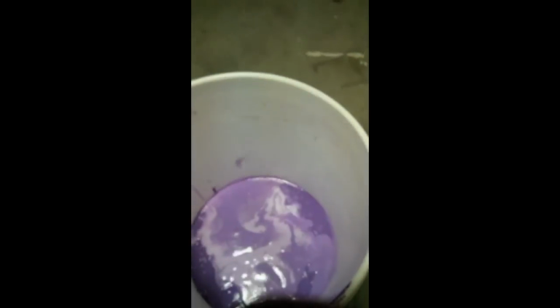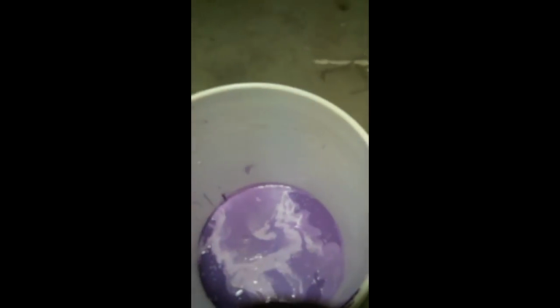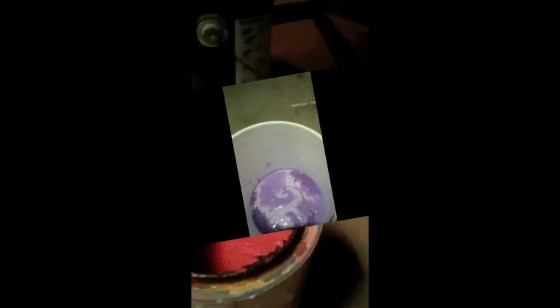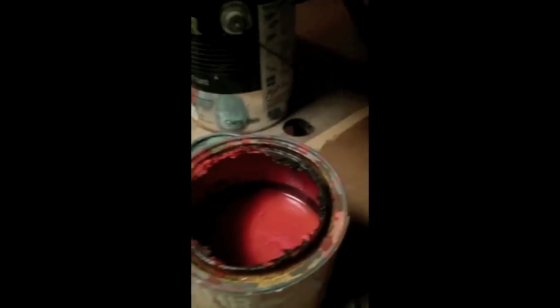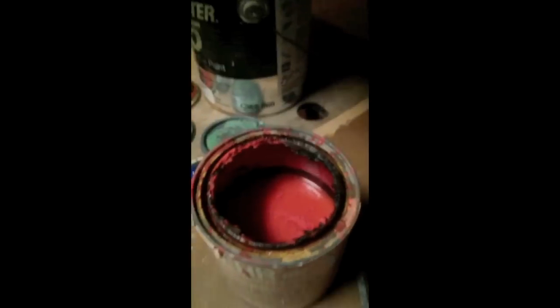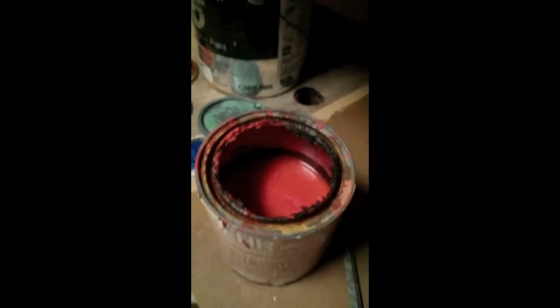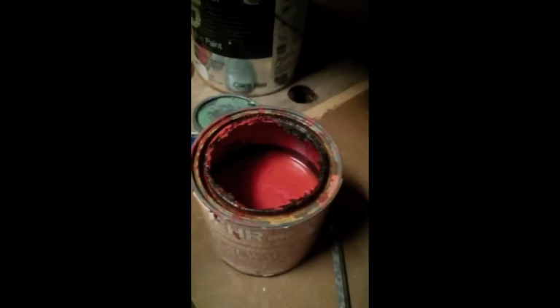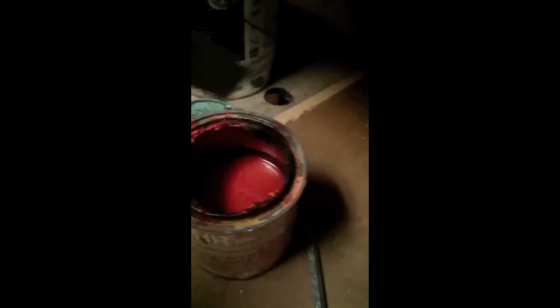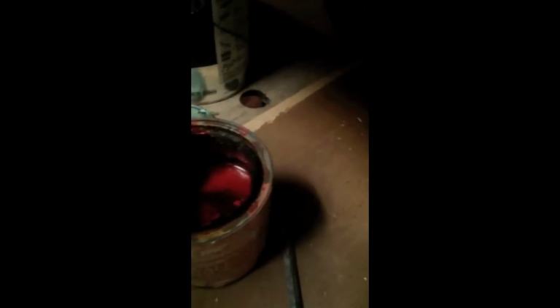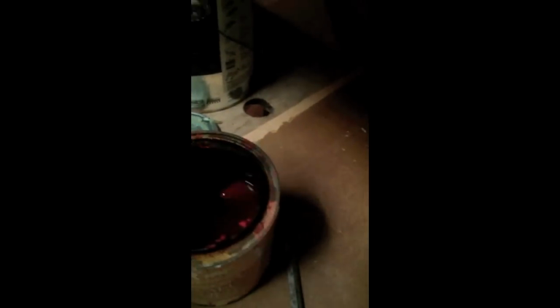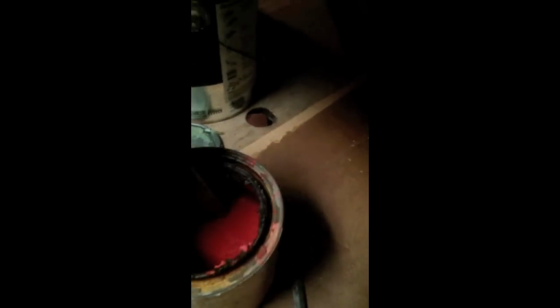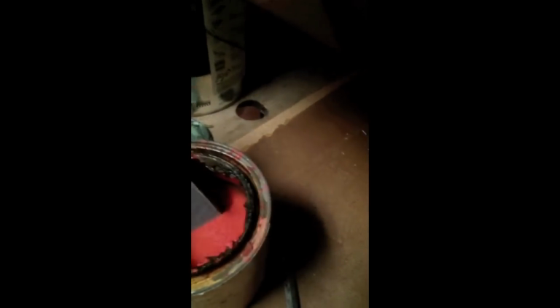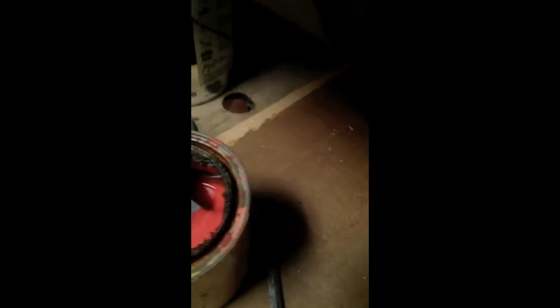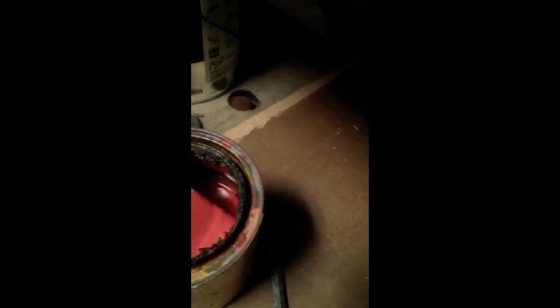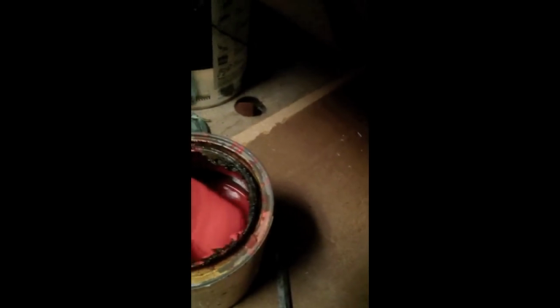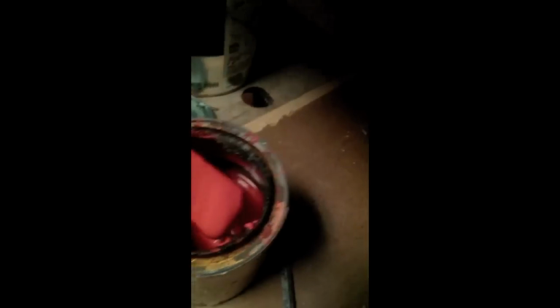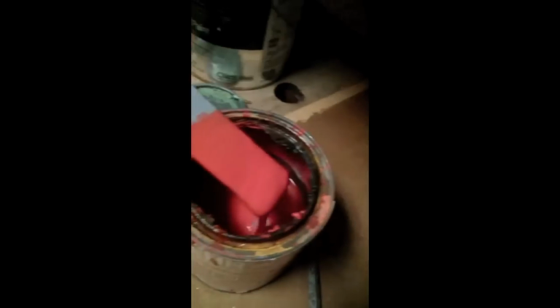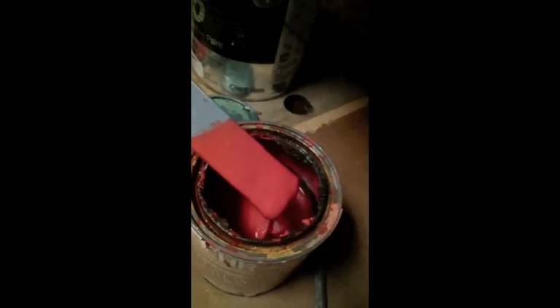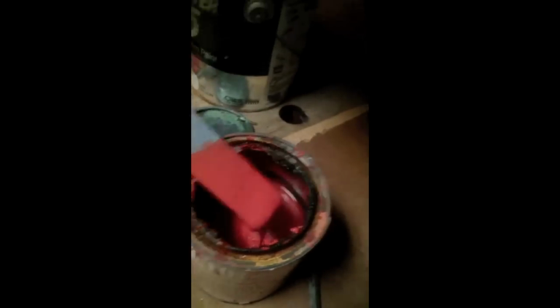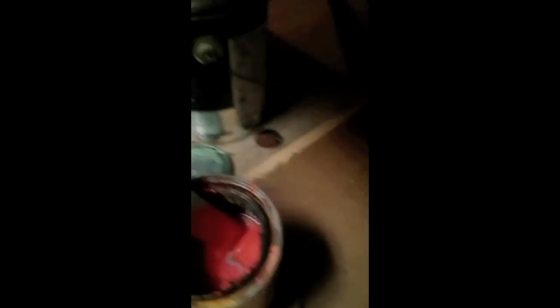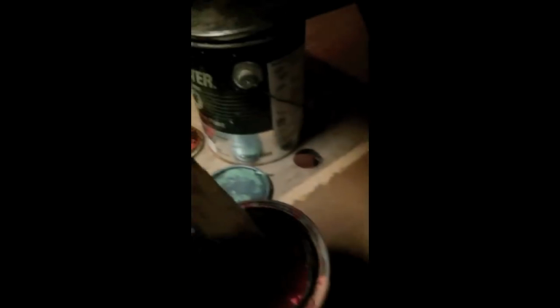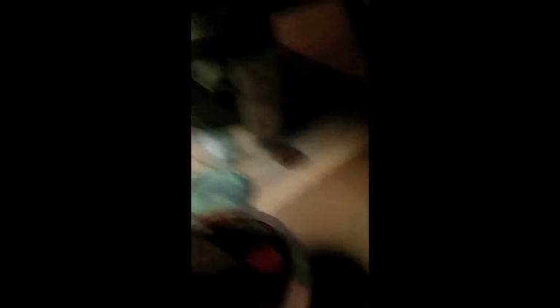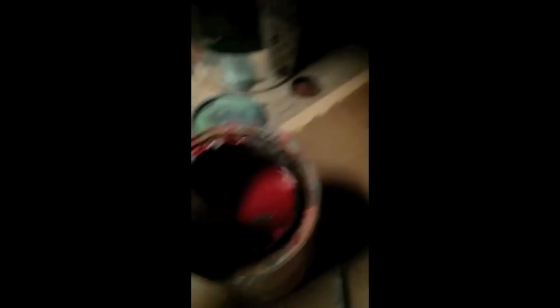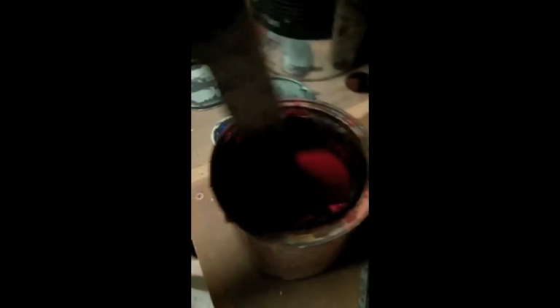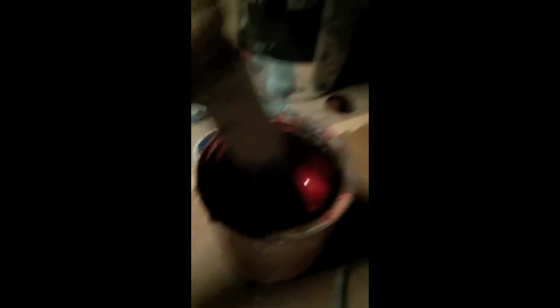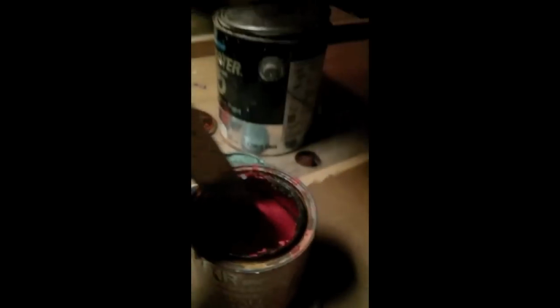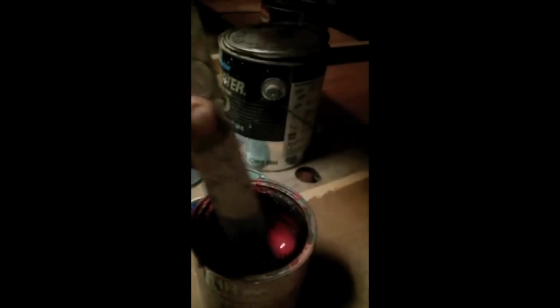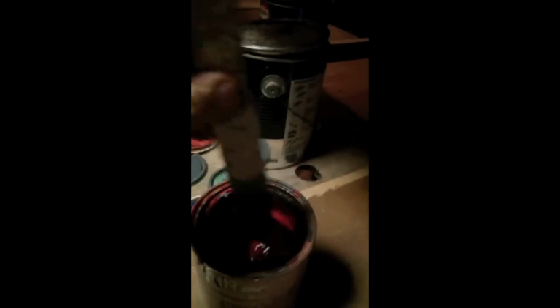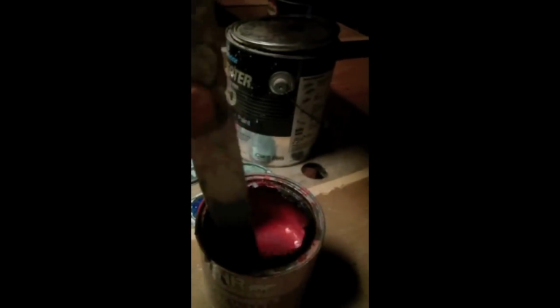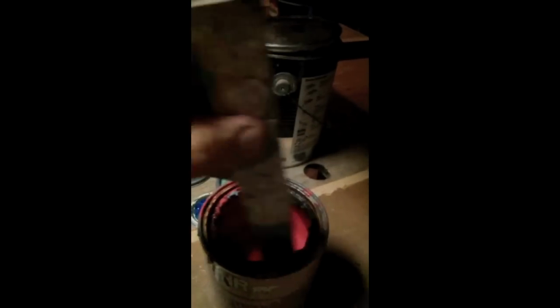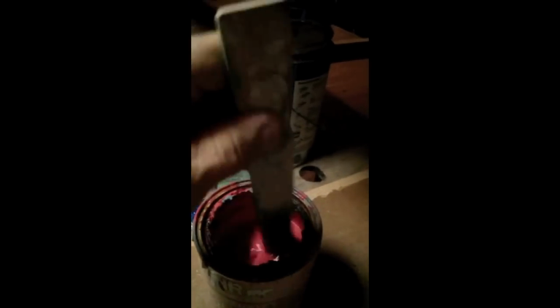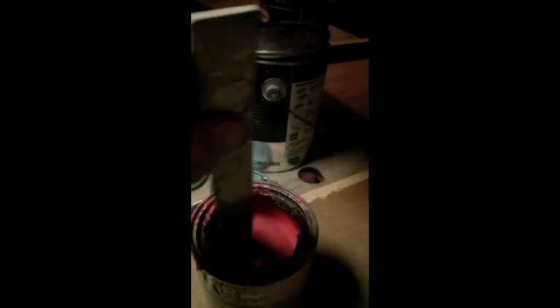It is like day-glow orange — I don't know where we got it from, but we're going to mix that into the bucket.